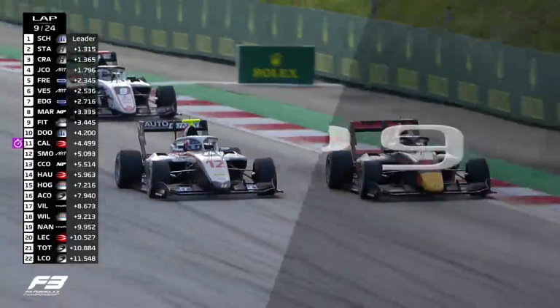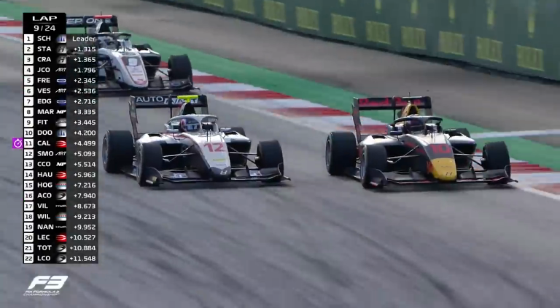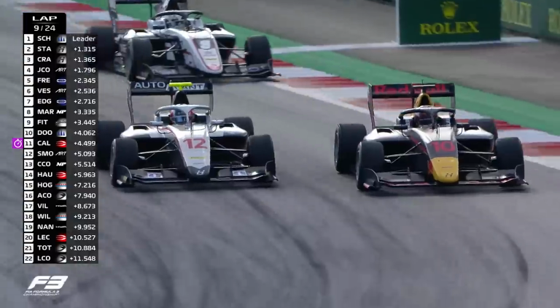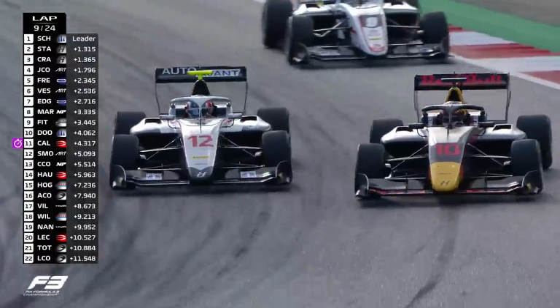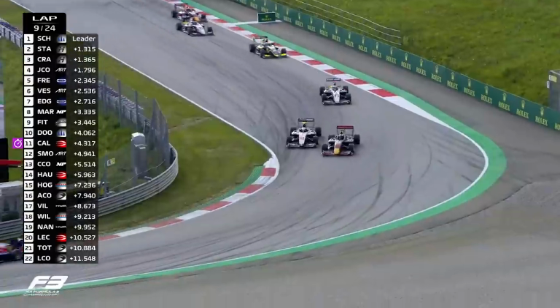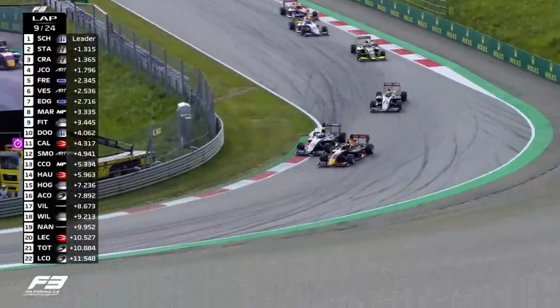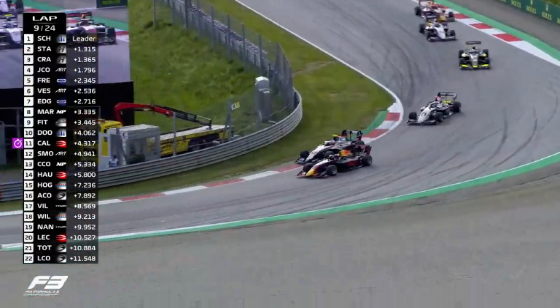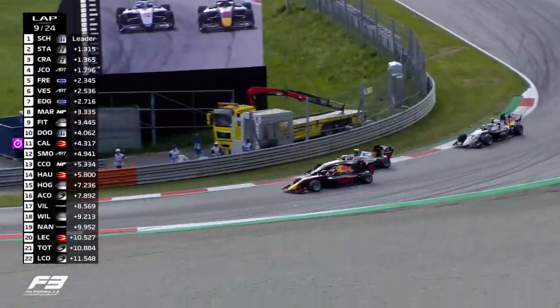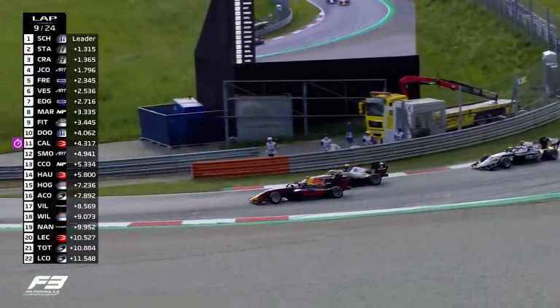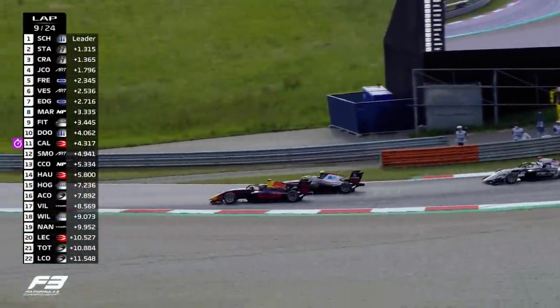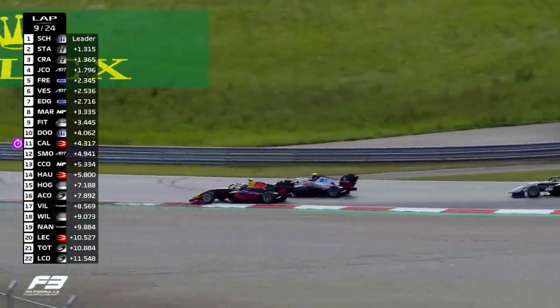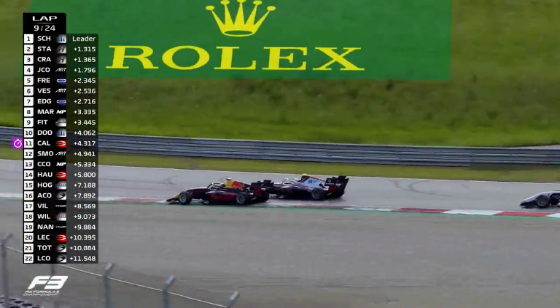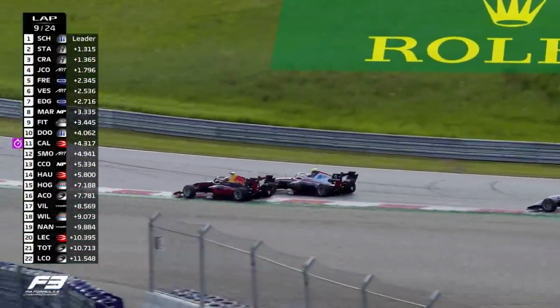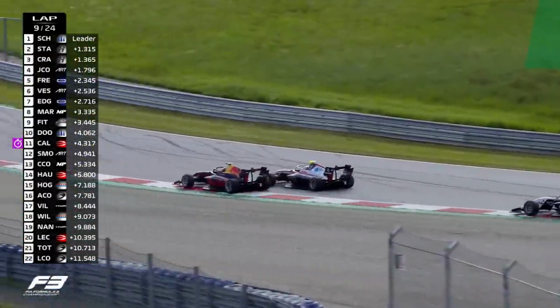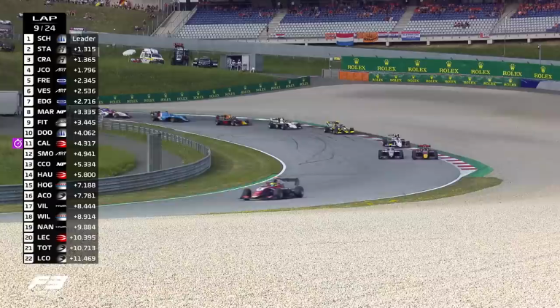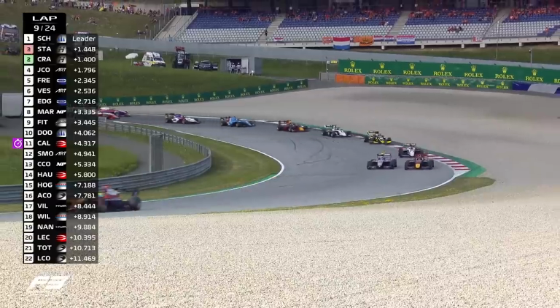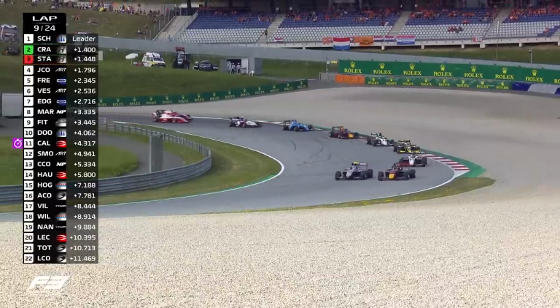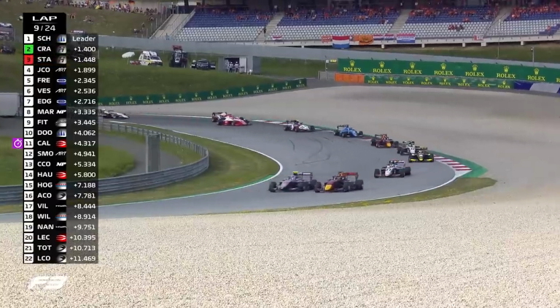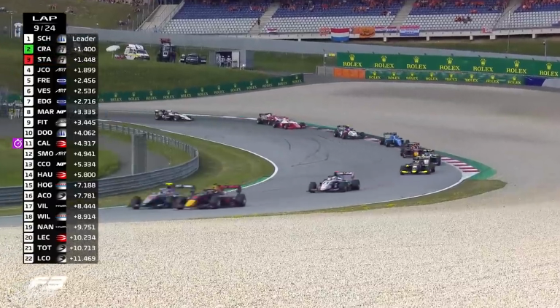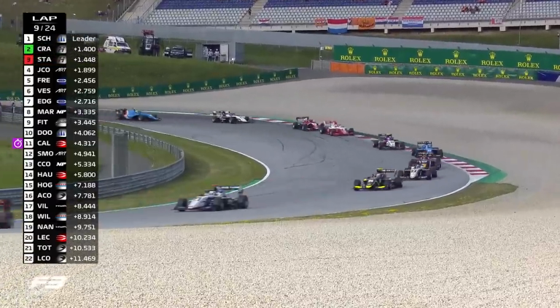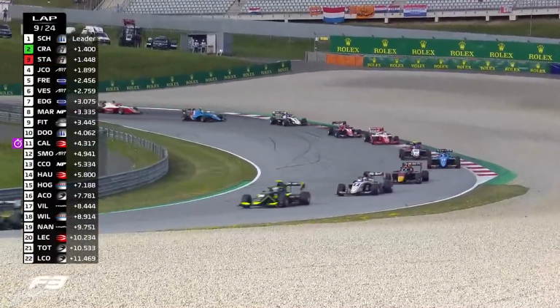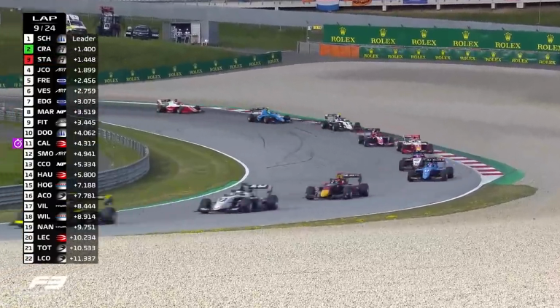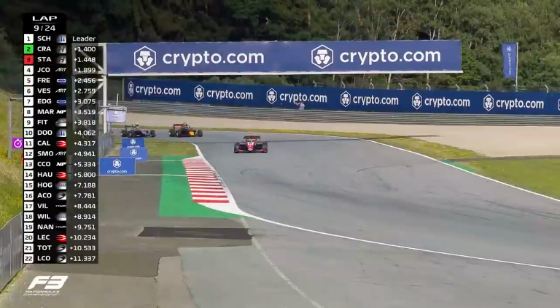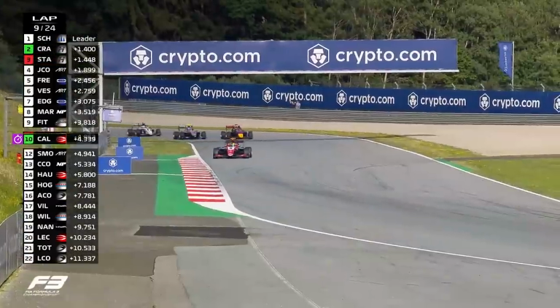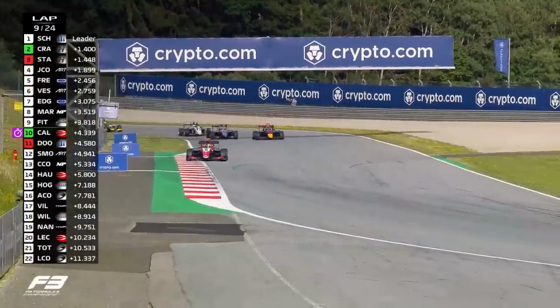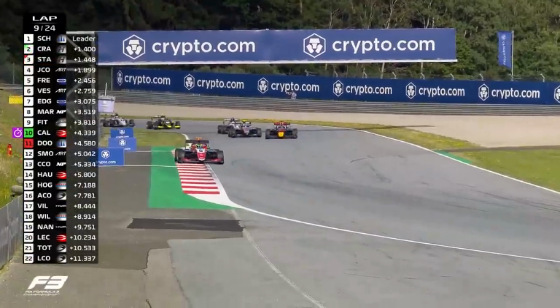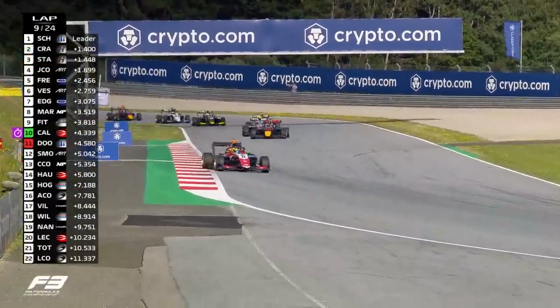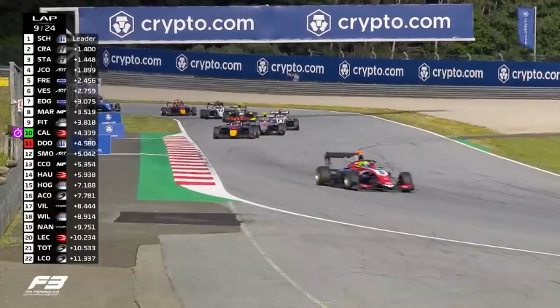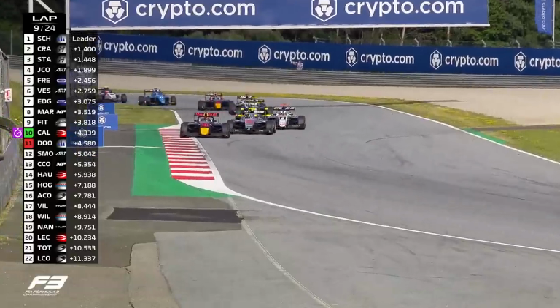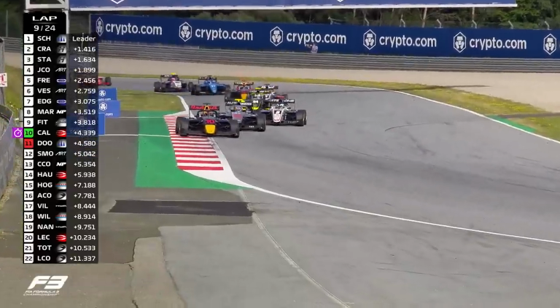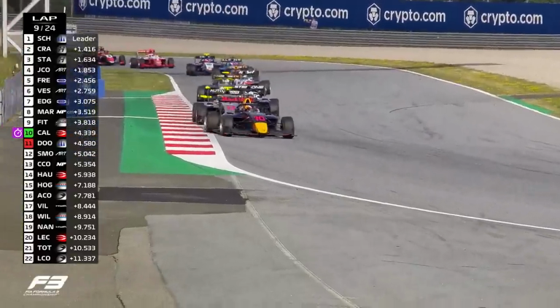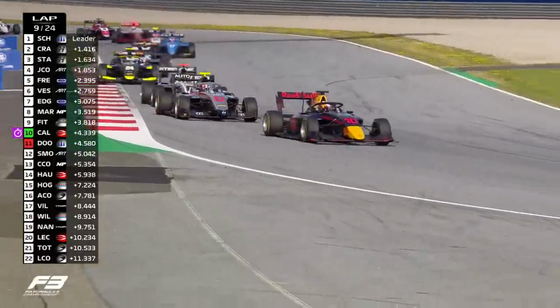Look at this — Stanek now having to defend even harder, but it looks like Crawford's got the job done. Can he hold it around the outside? We've seen a few collisions there in the past. Crawford, crucially, through into second place ahead of Stanek.